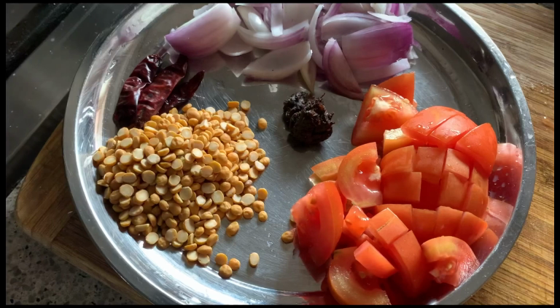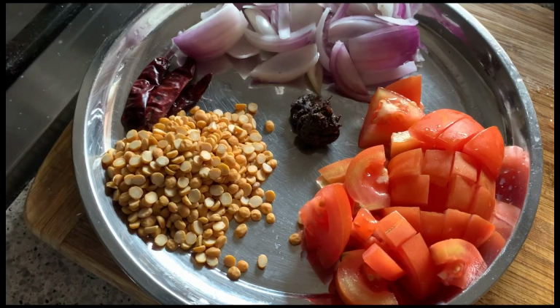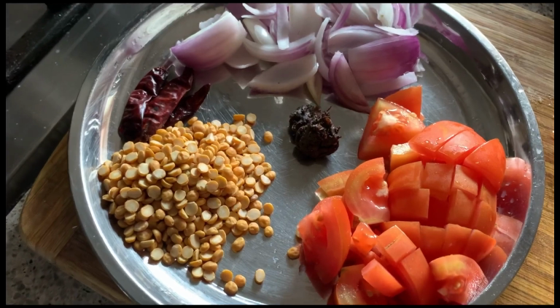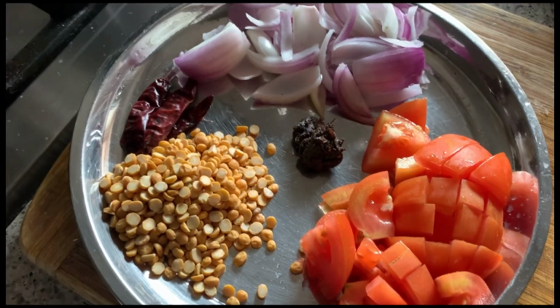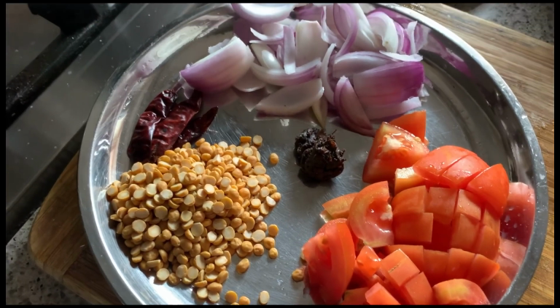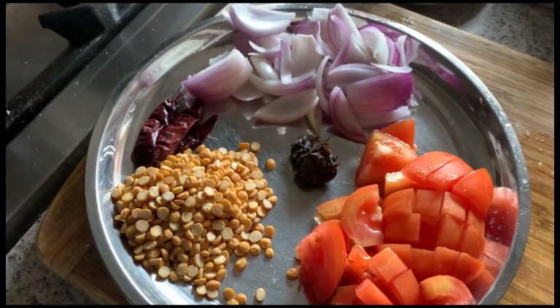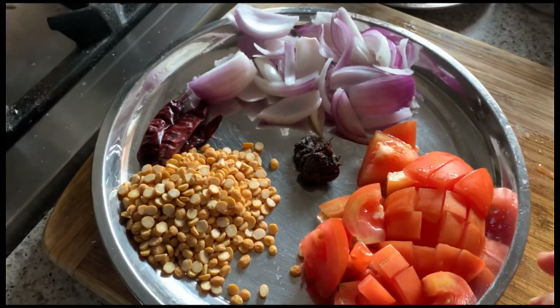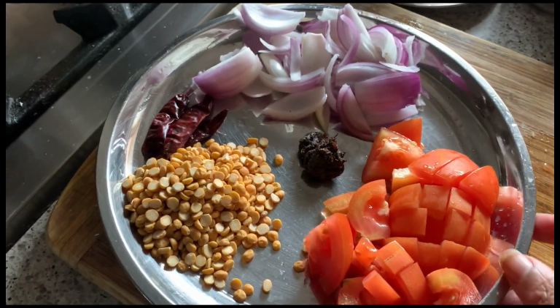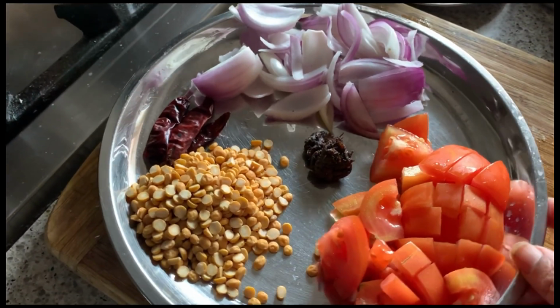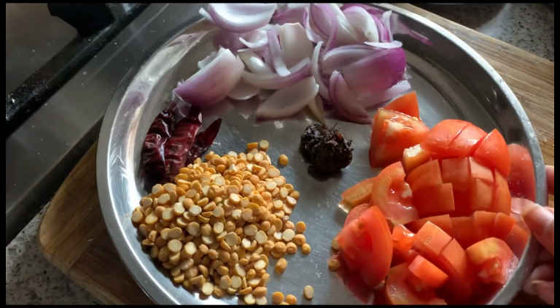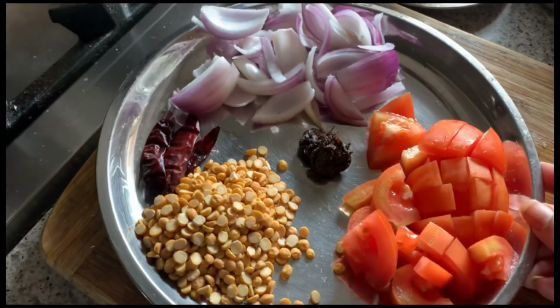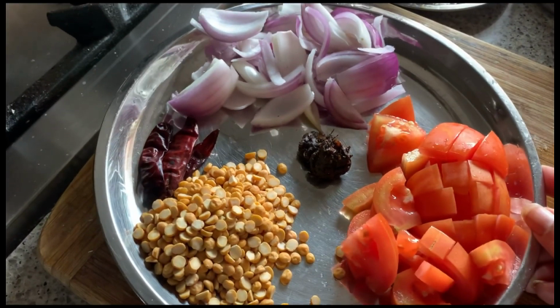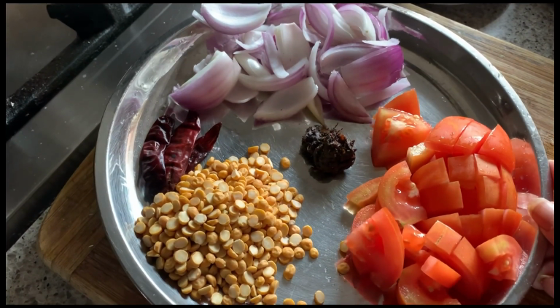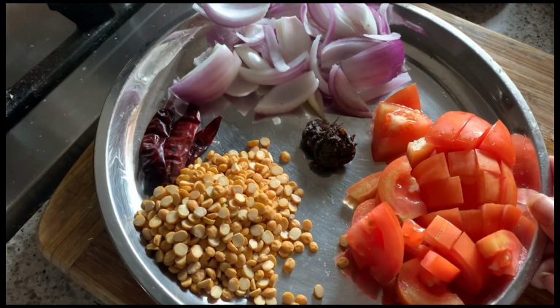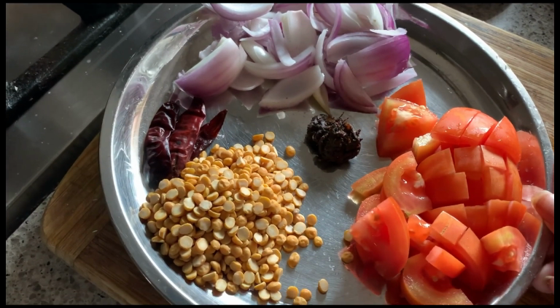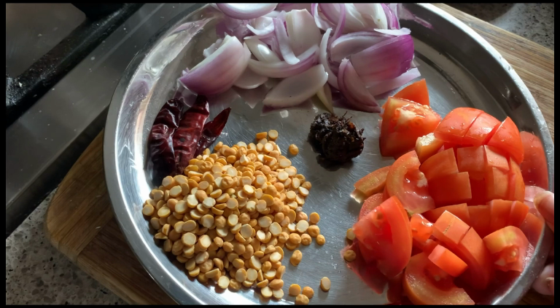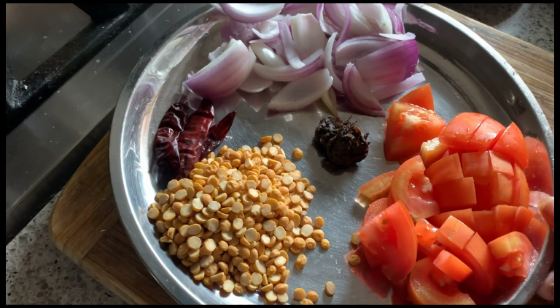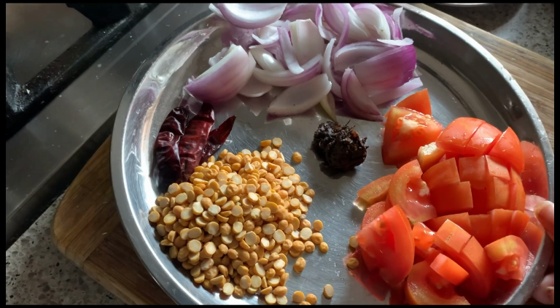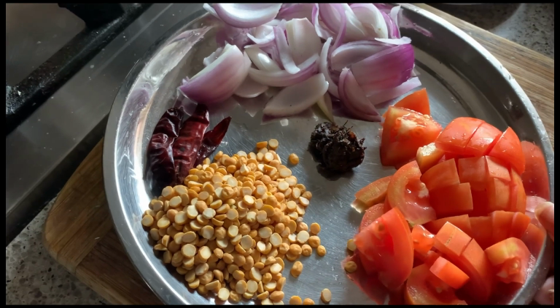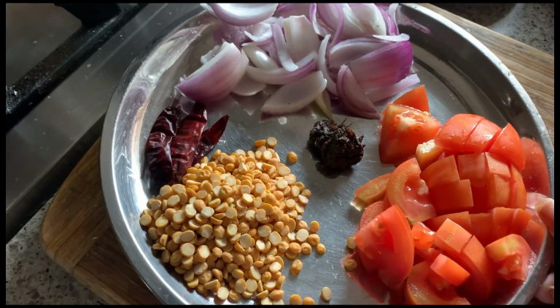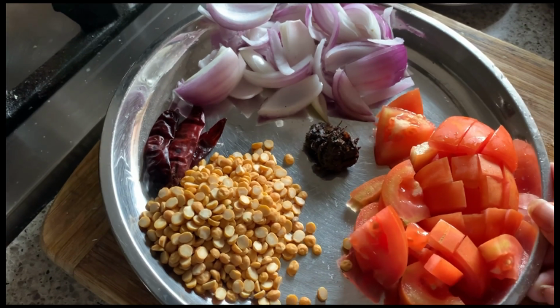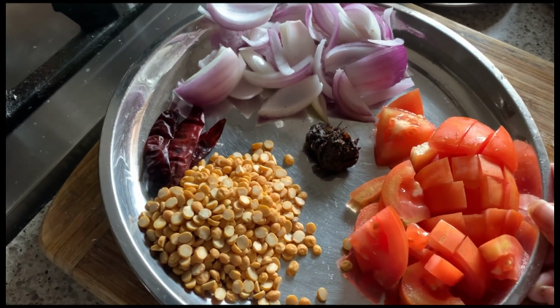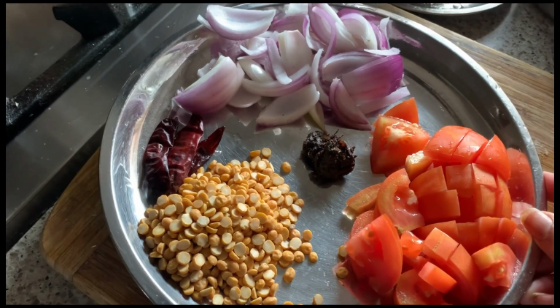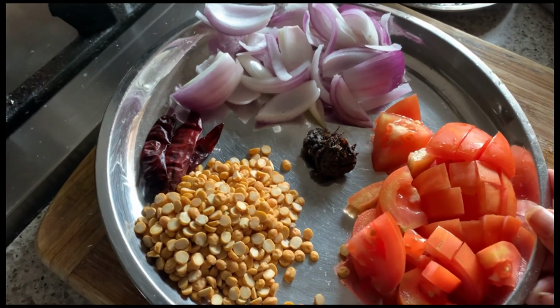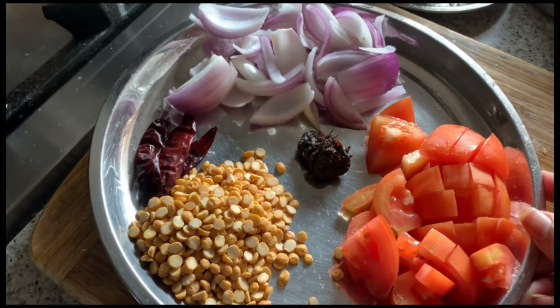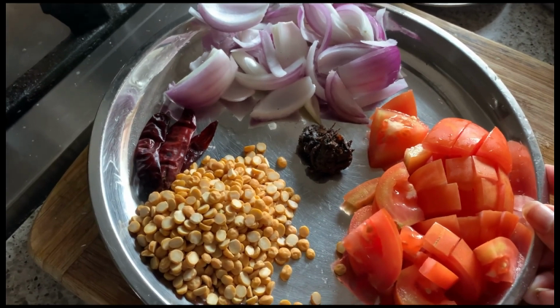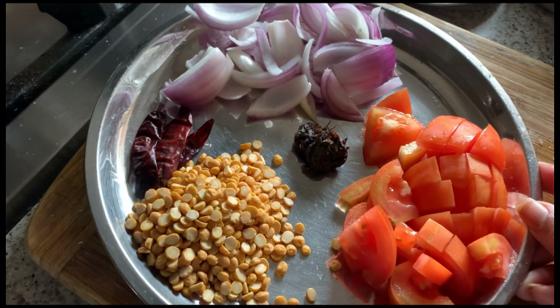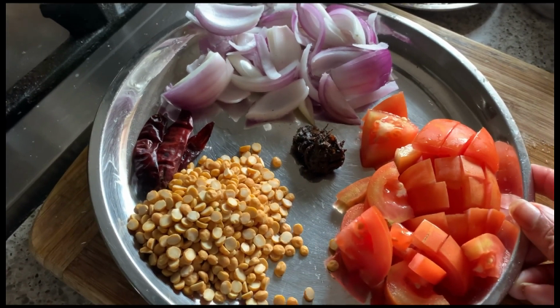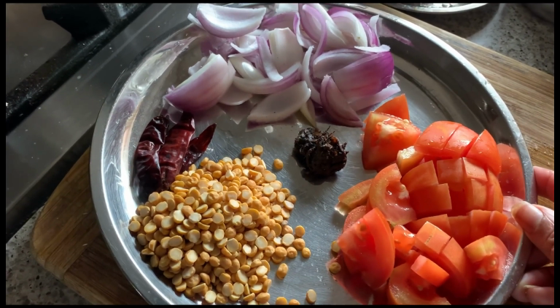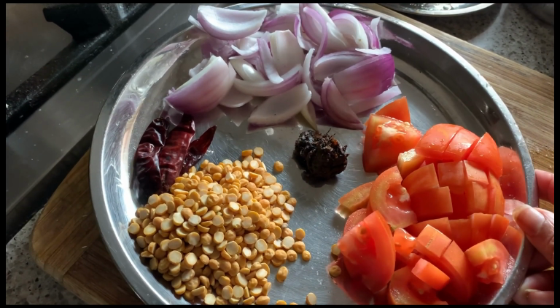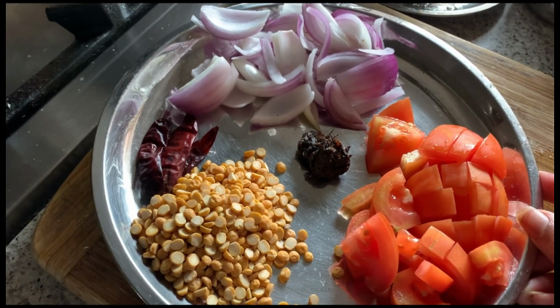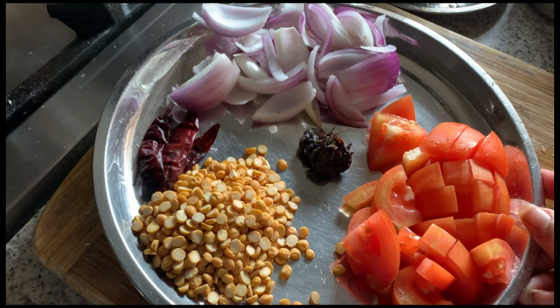Hey guys, welcome to Gita's kitchen. Today I am going to share the recipe of how to make a hotel red chutney, the spread for Mysore masala dosa at your home.